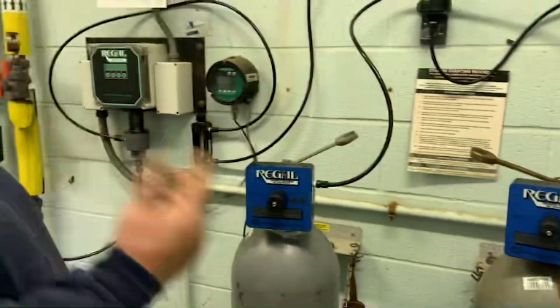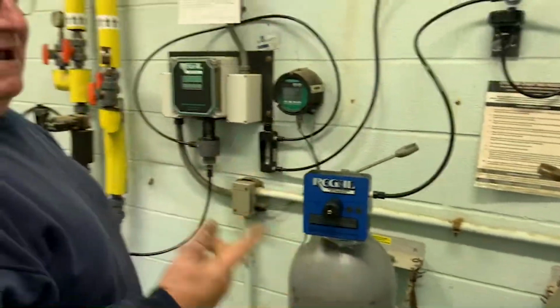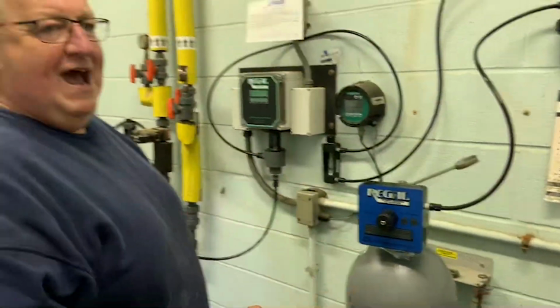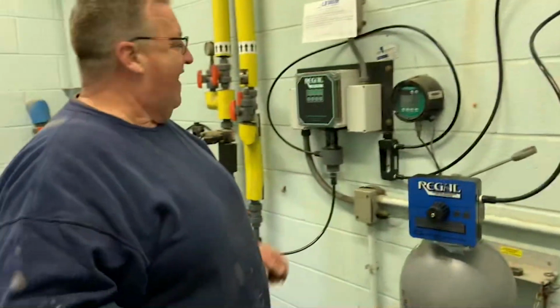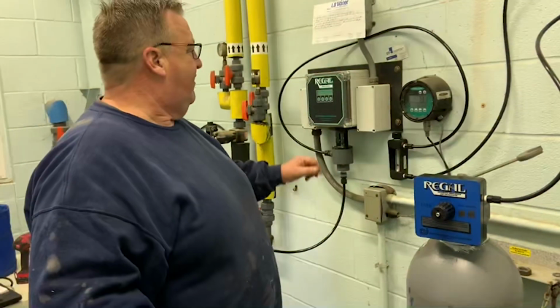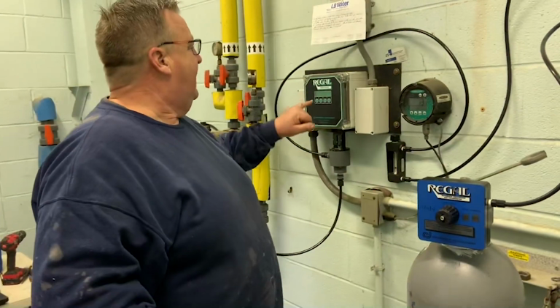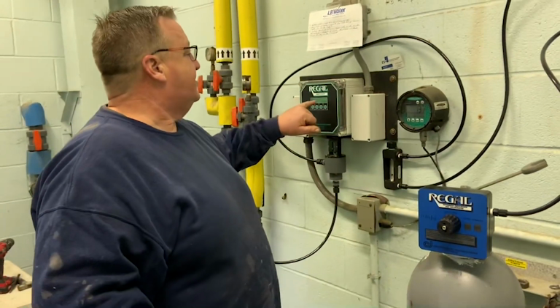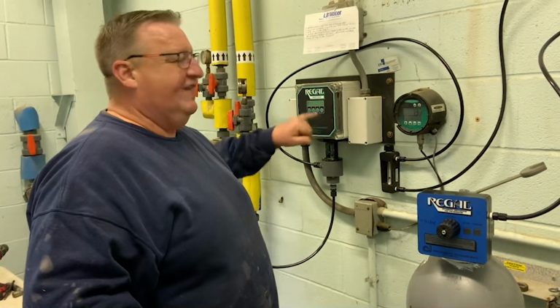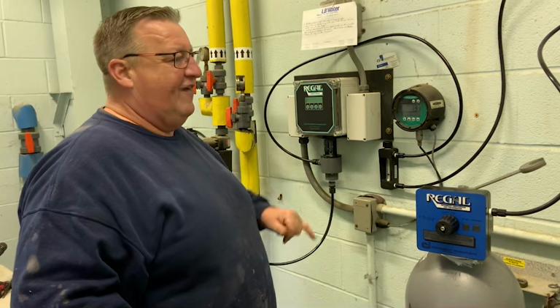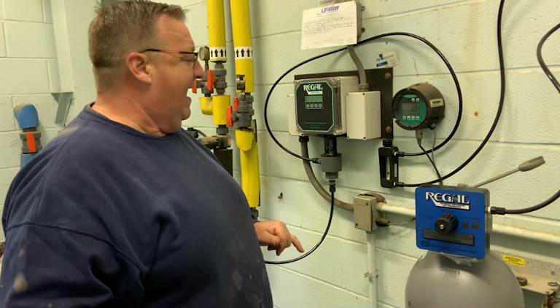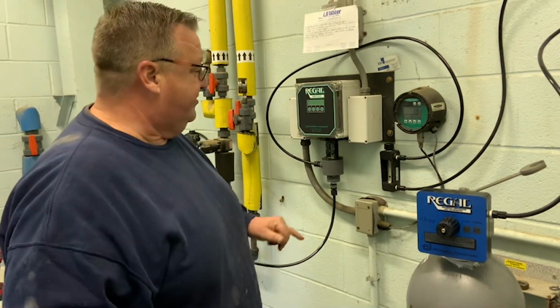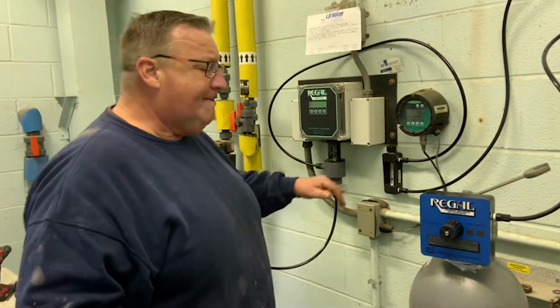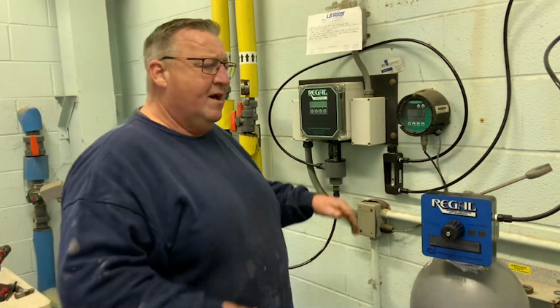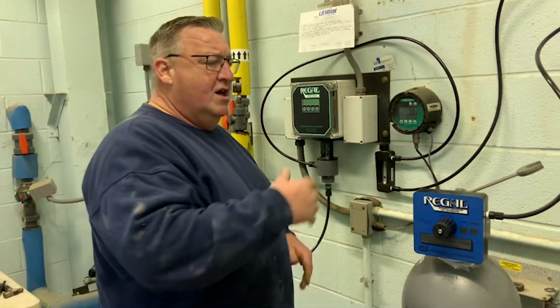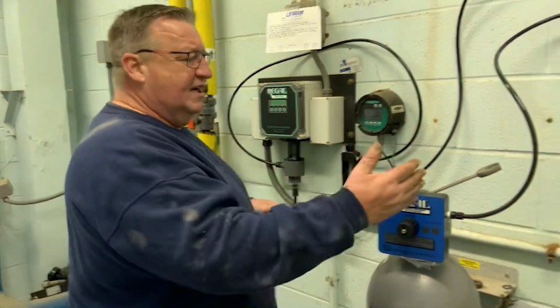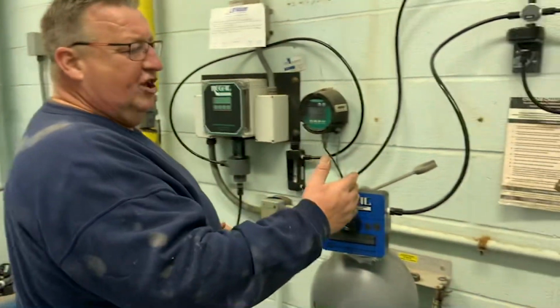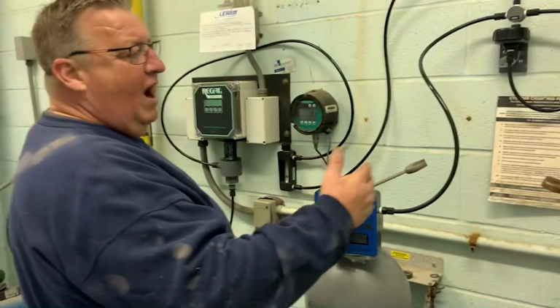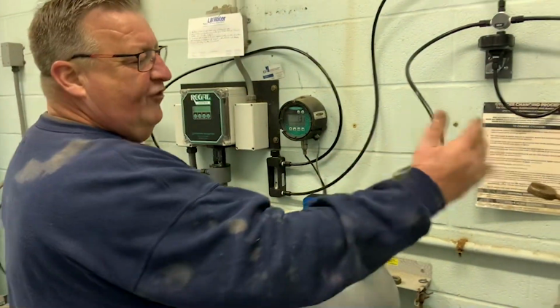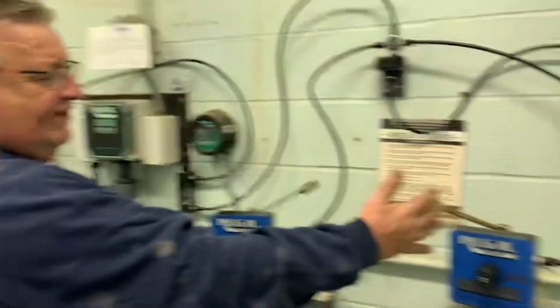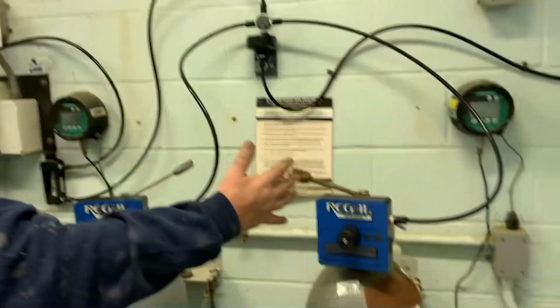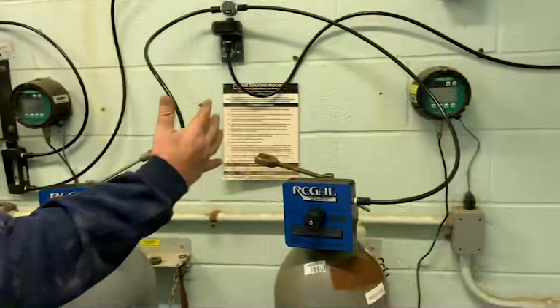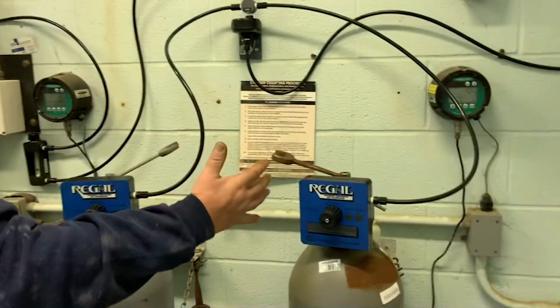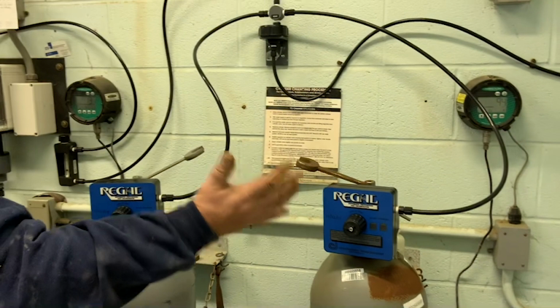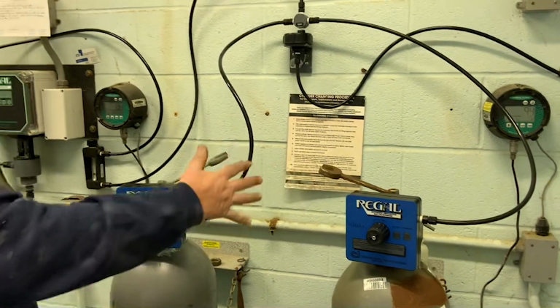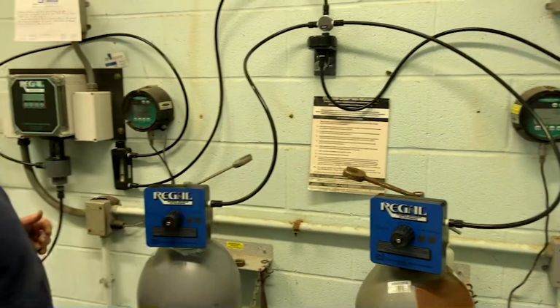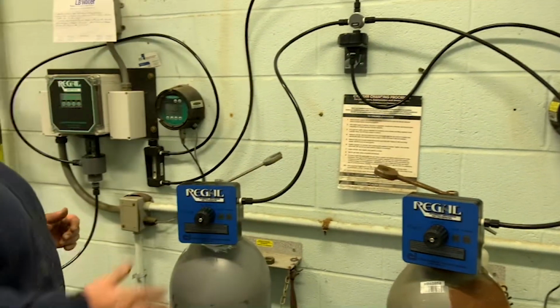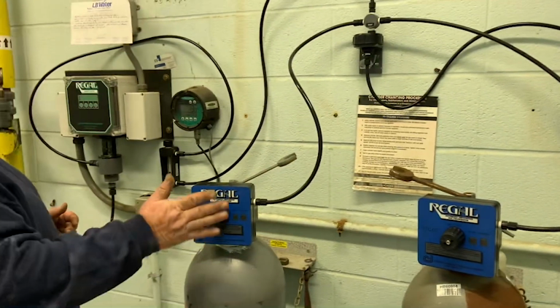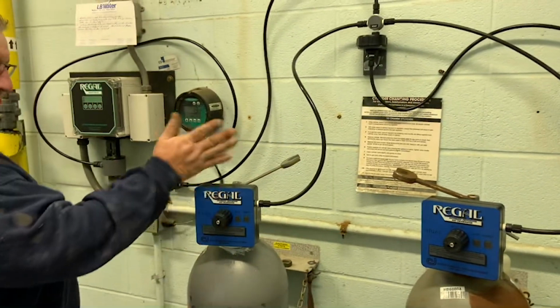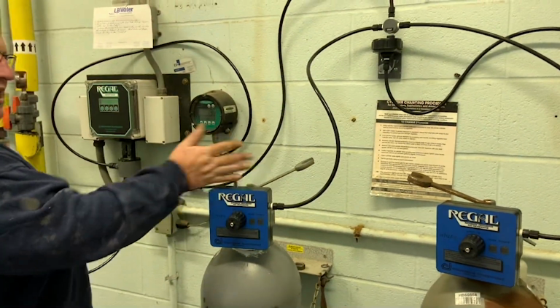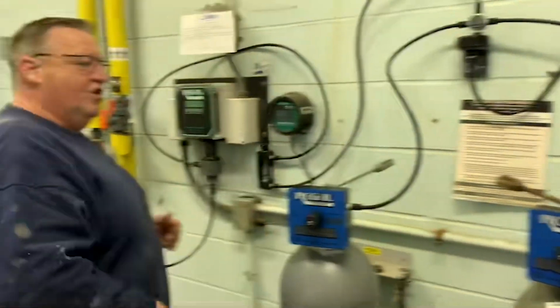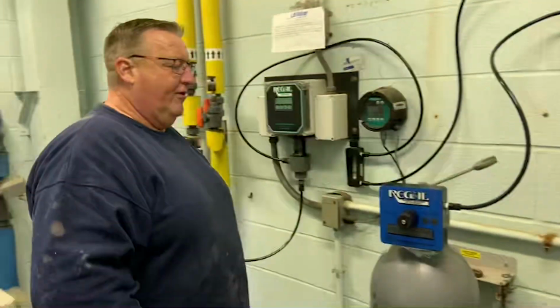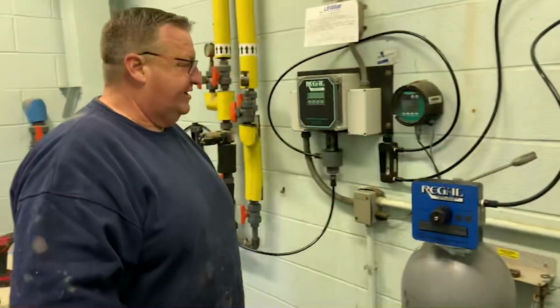Now, depending on how much vacuum you're feeding — this one is only feeding 5 pounds — it's going to take a little bit of time for the vacuum regulator on this side to pull this system back into operation into a new operation valve.